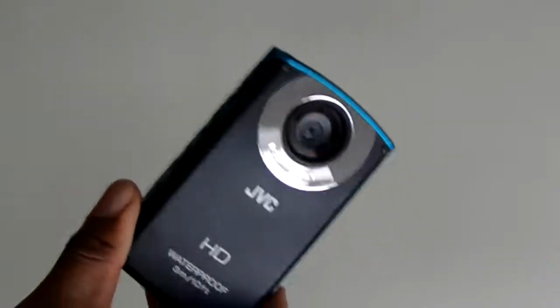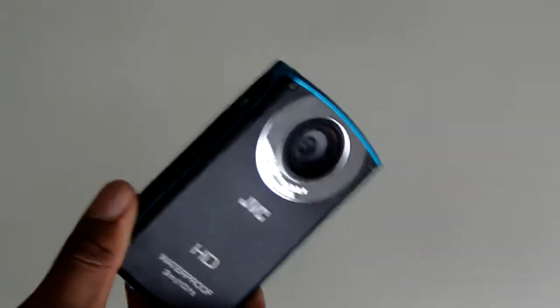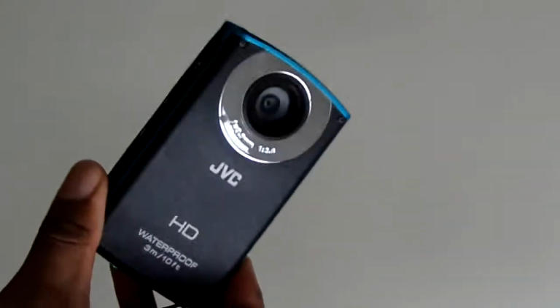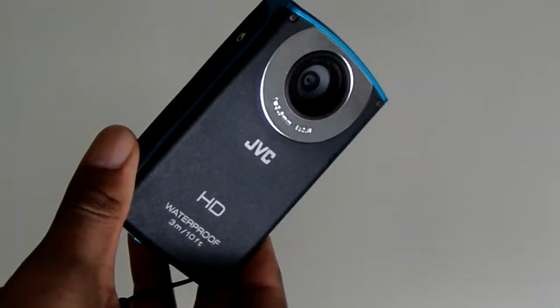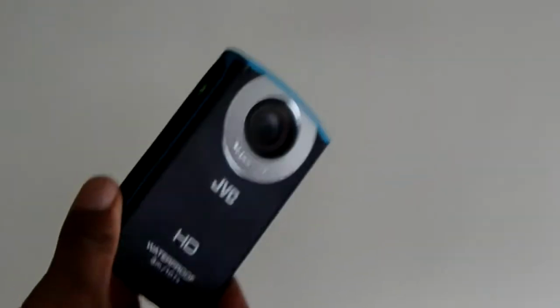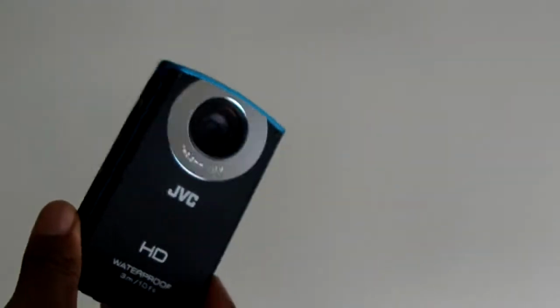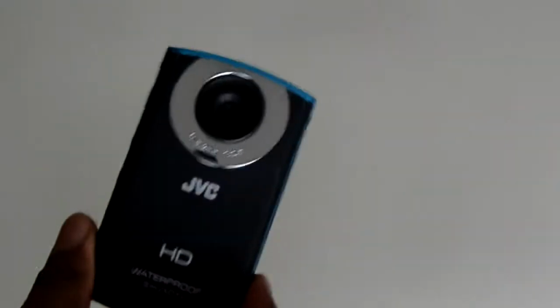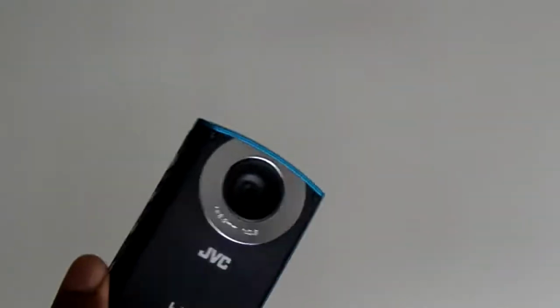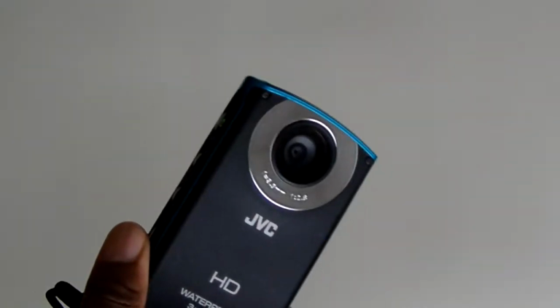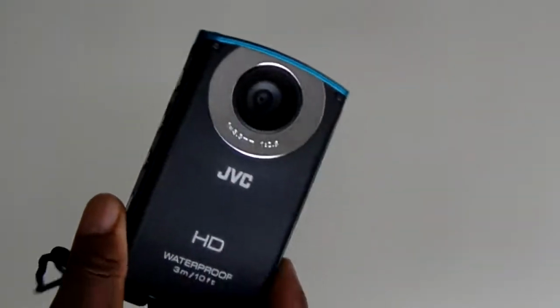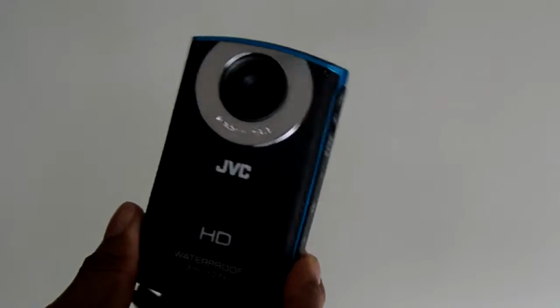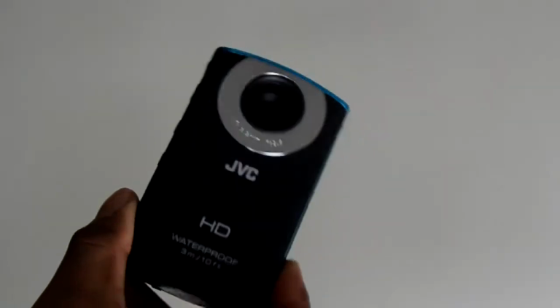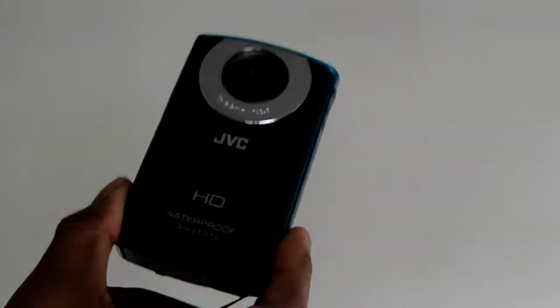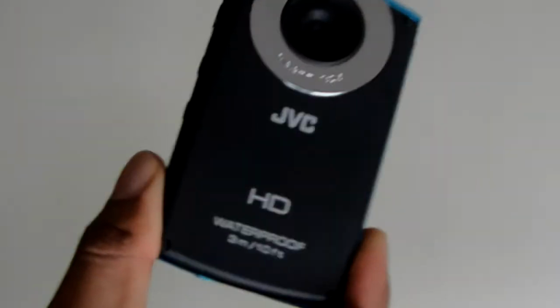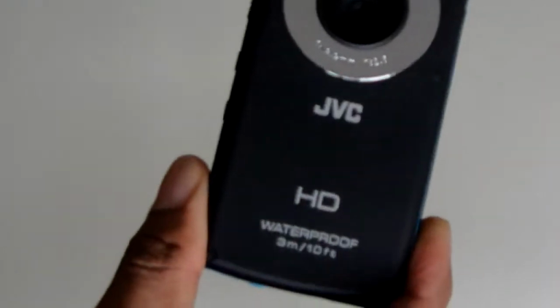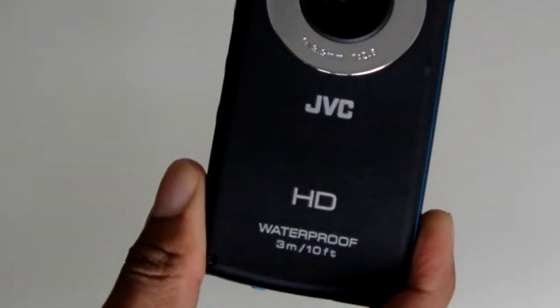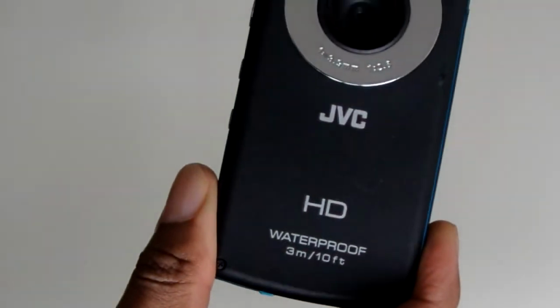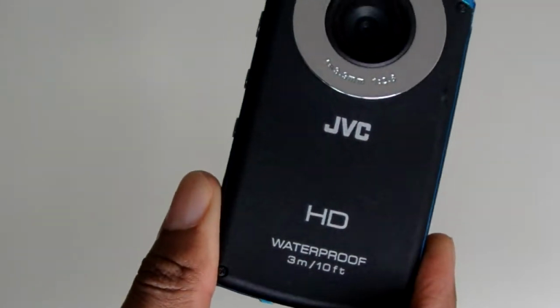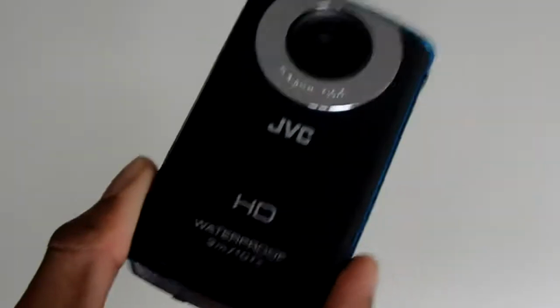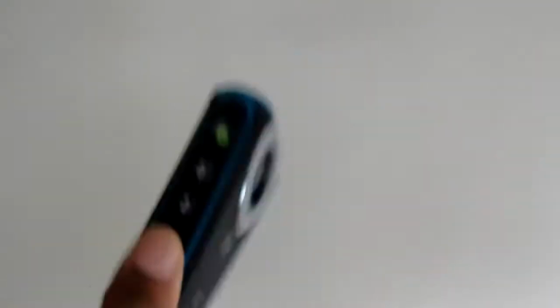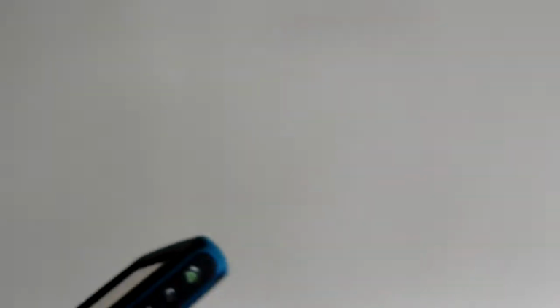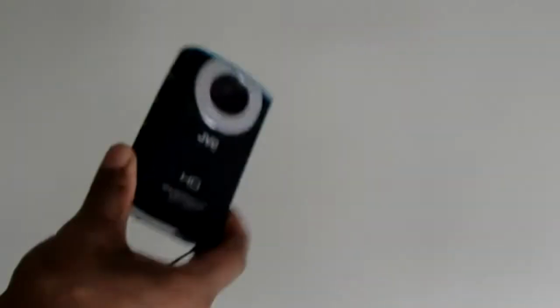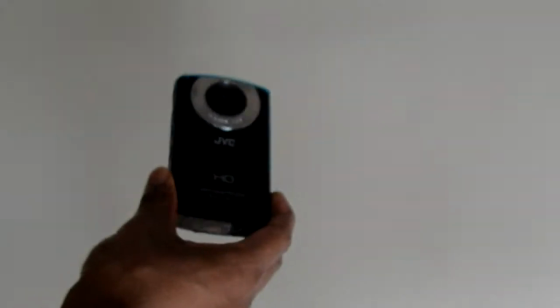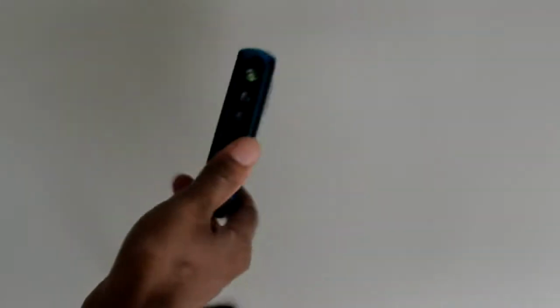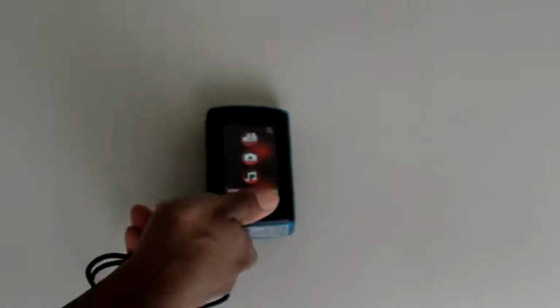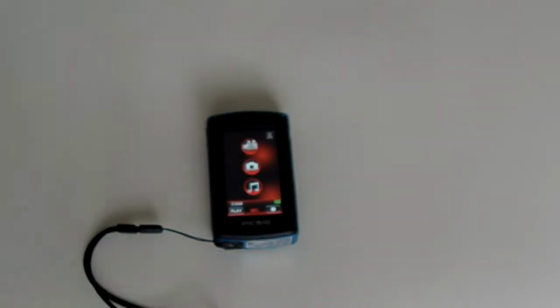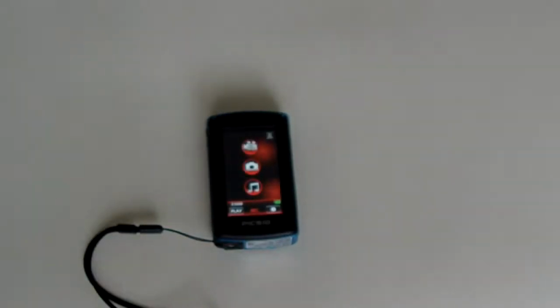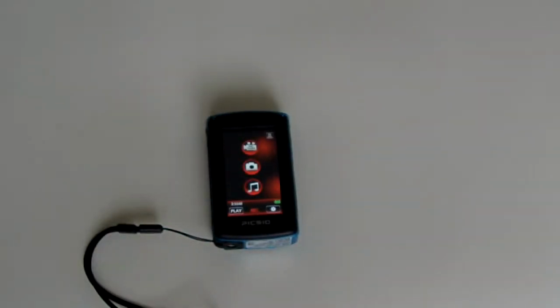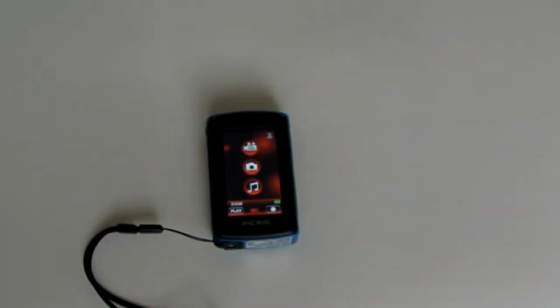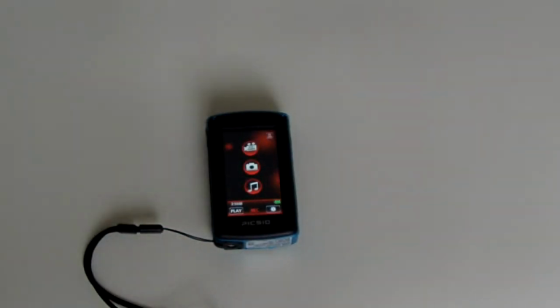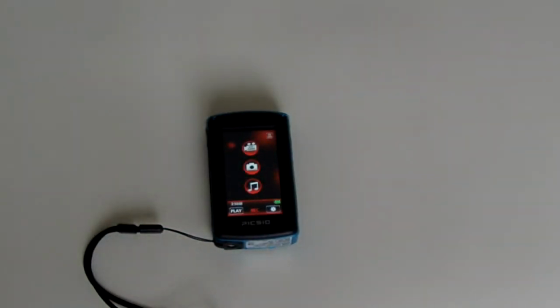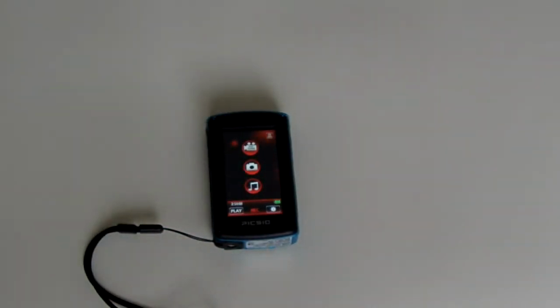Is it a good camera for the price? Yes, it's not that bad. Do you have to buy it? No. Only buy it if you're going underwater — that's what I think about this camera. It's a good camera, but only buy it if you're going underwater.